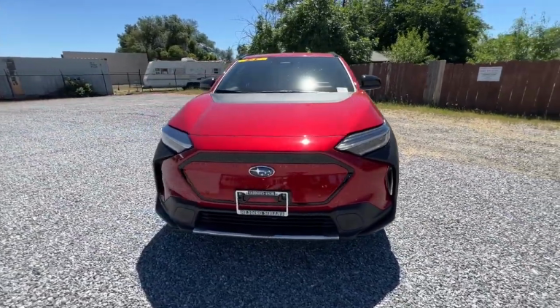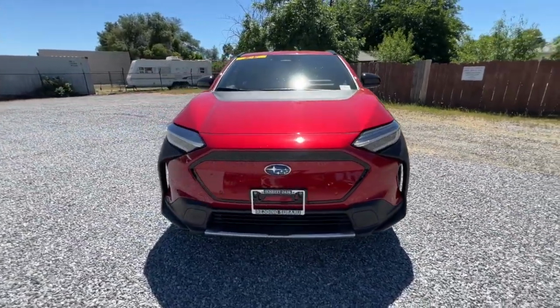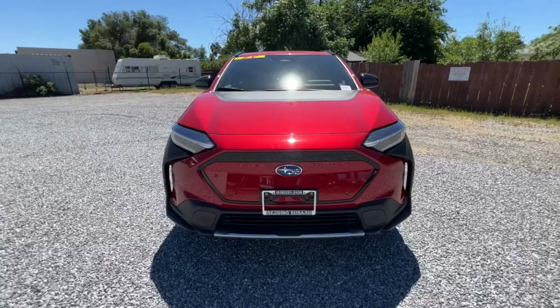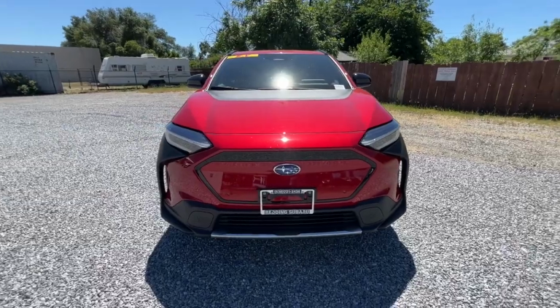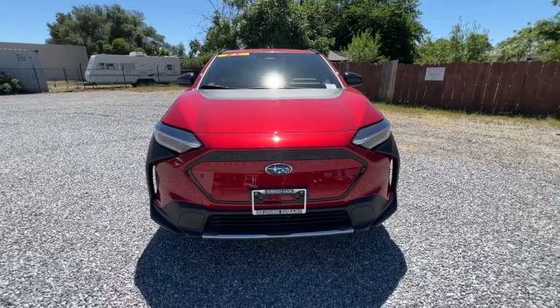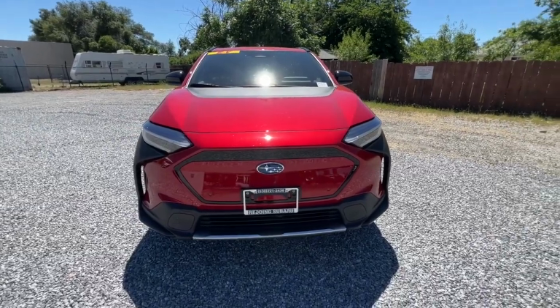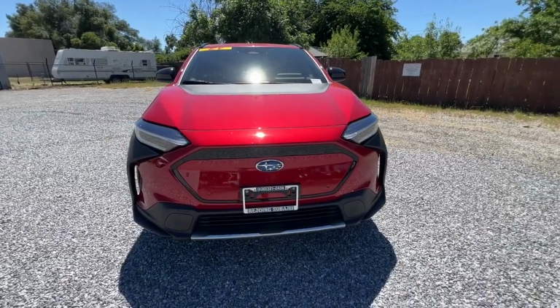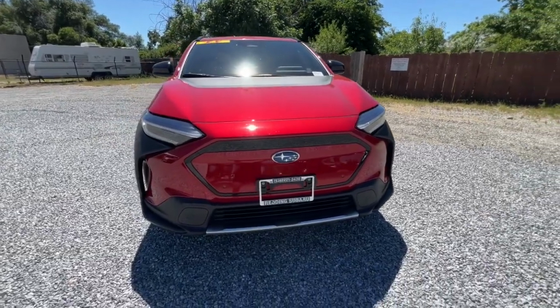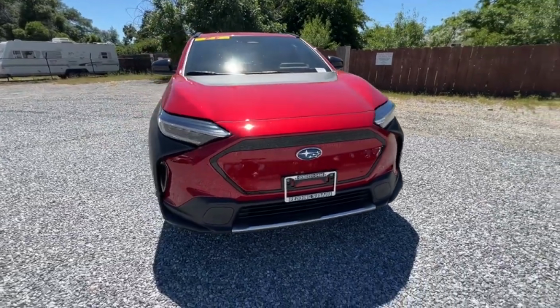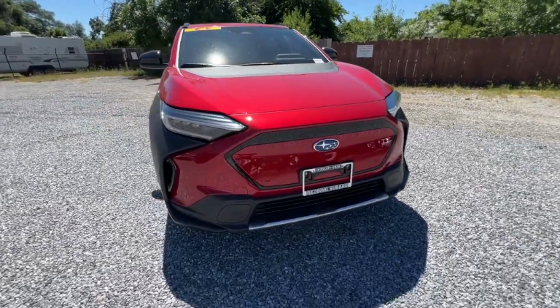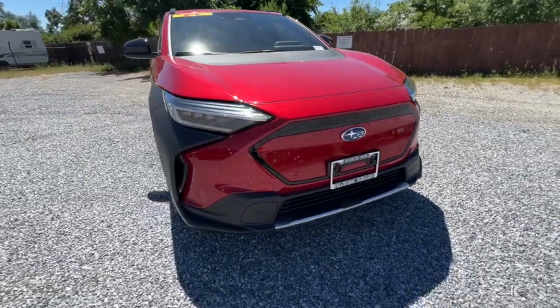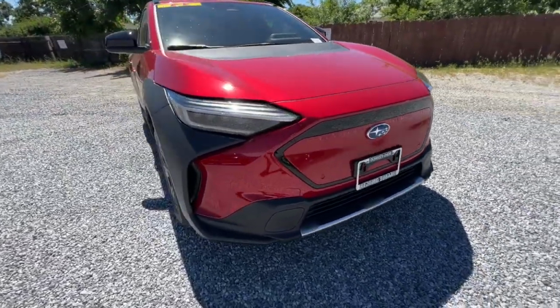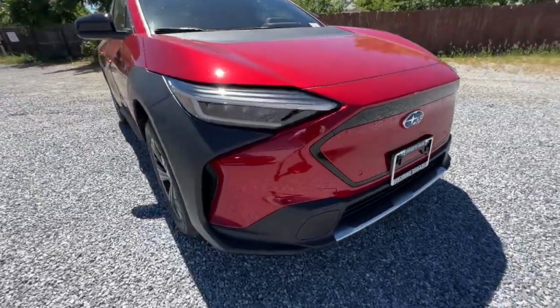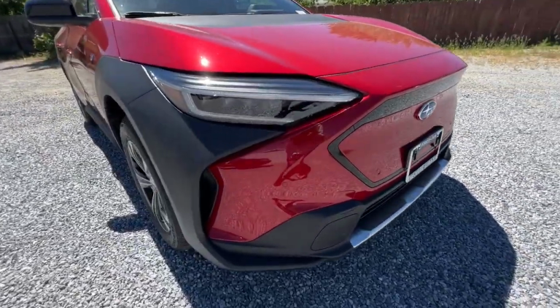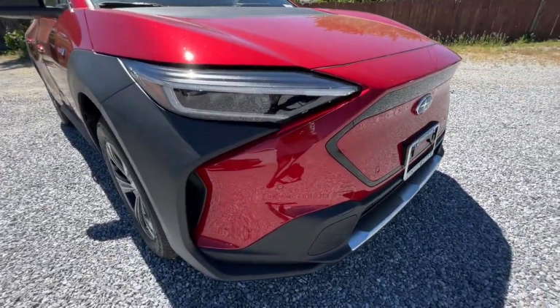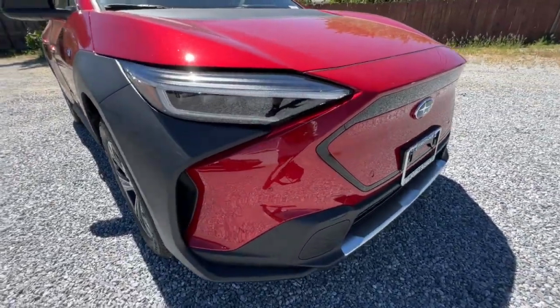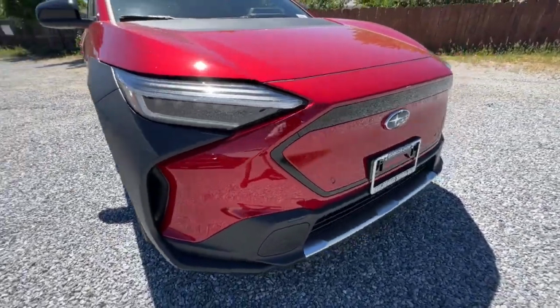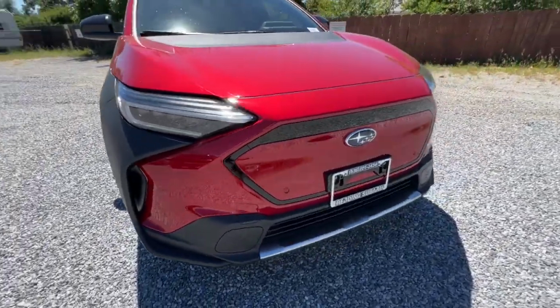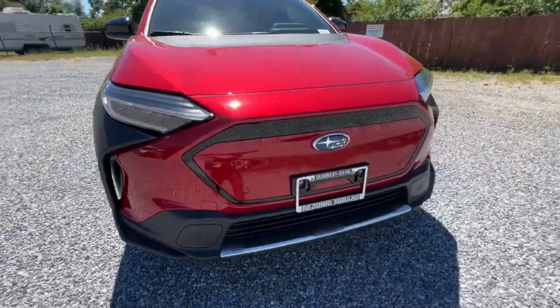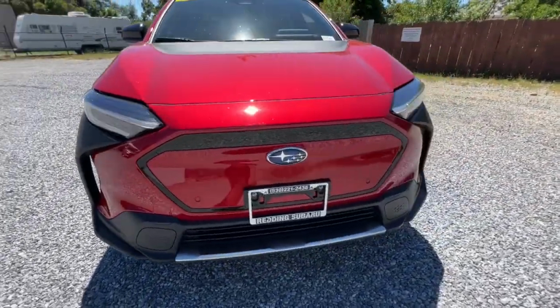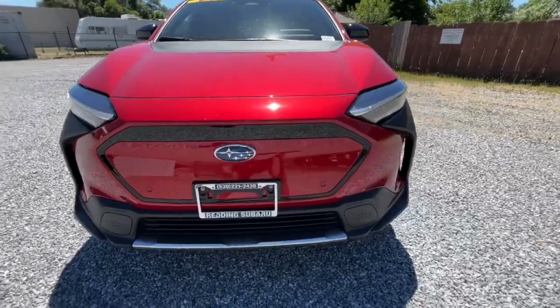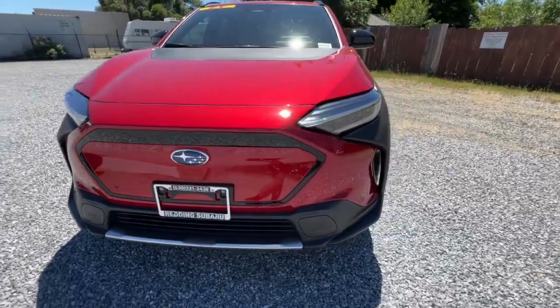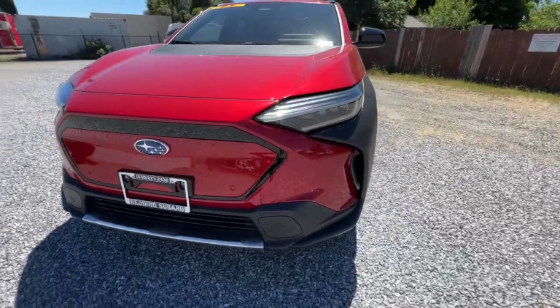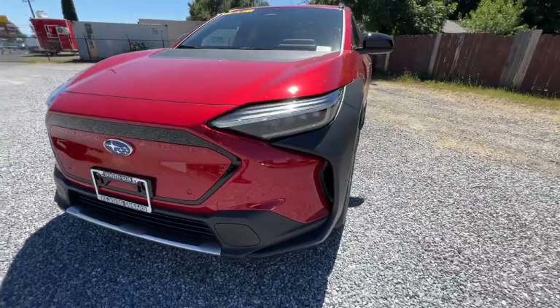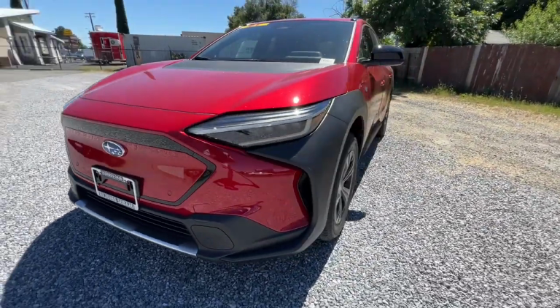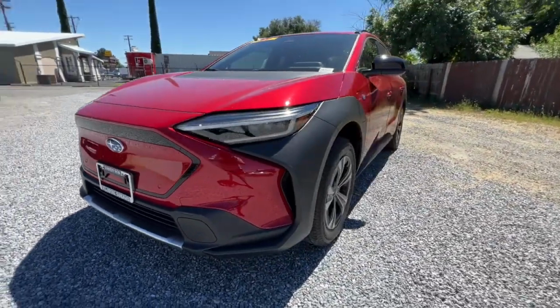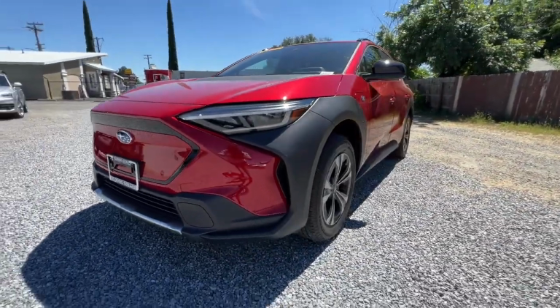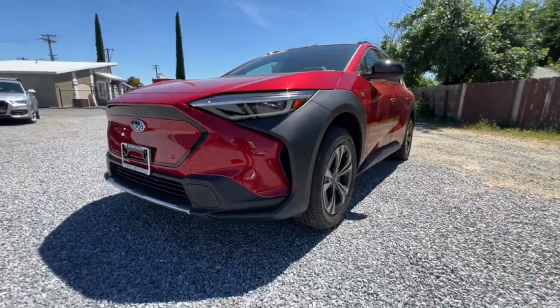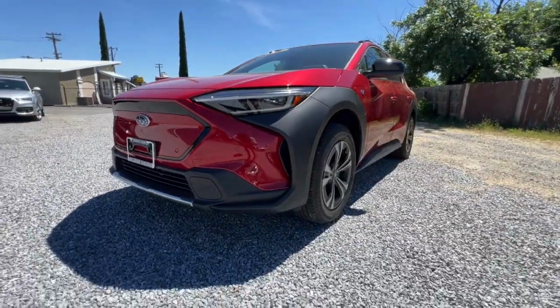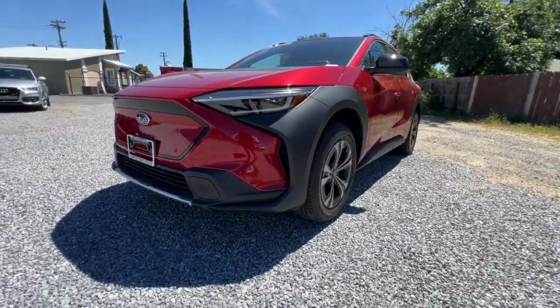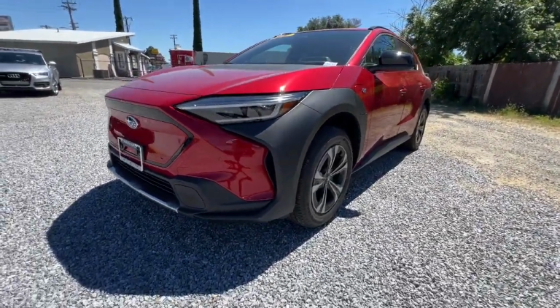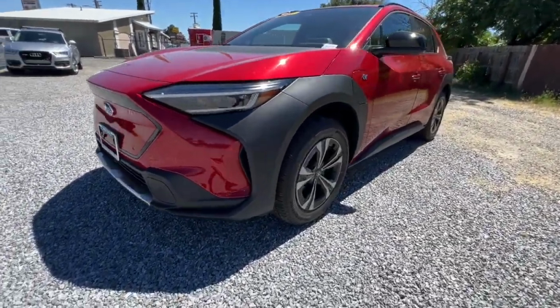Get EV efficiency without sacrificing off-road capability in this future-ready Solterra. Our team will give you an outstanding test drive experience. Stop in today.